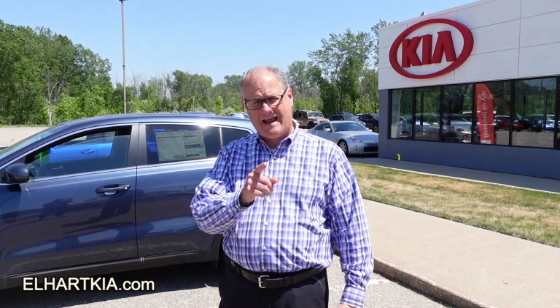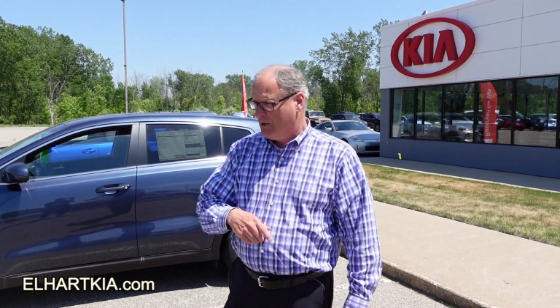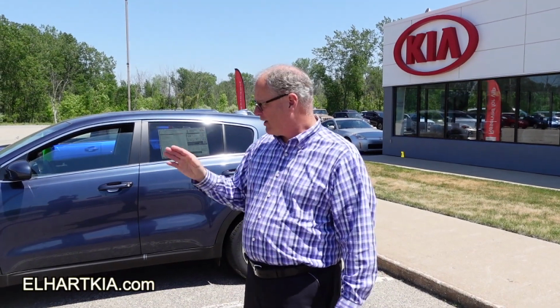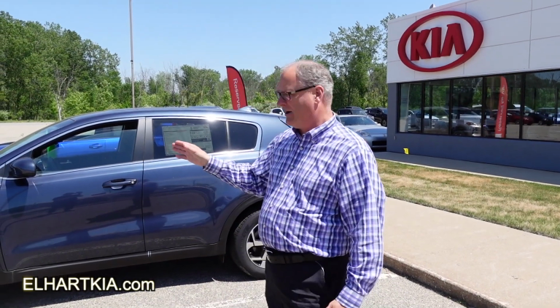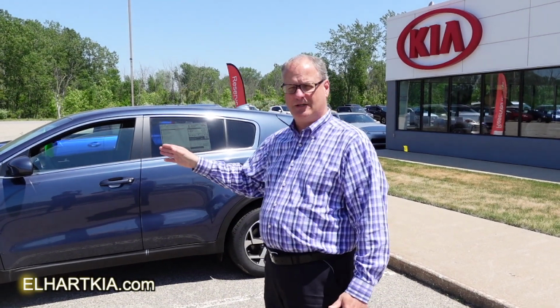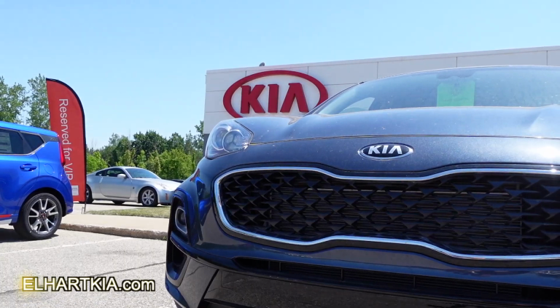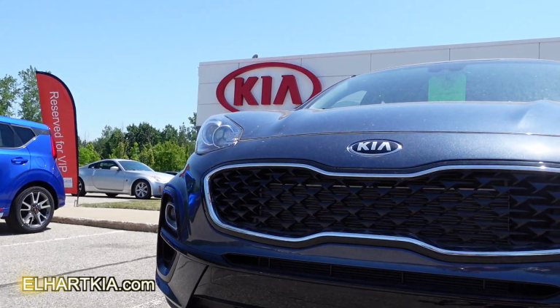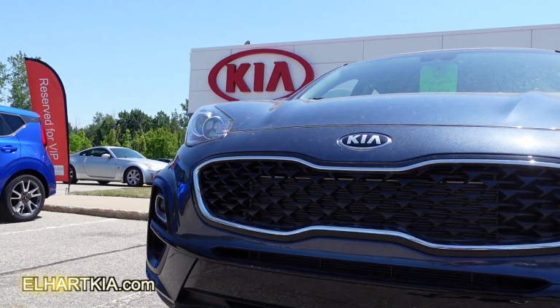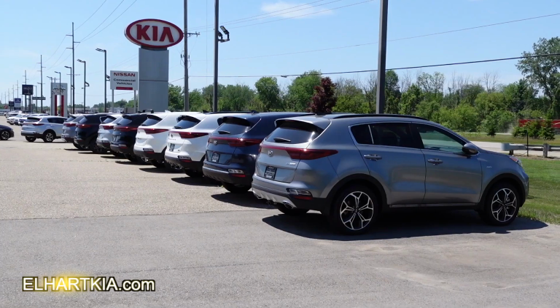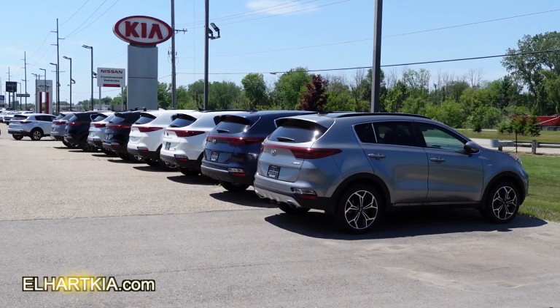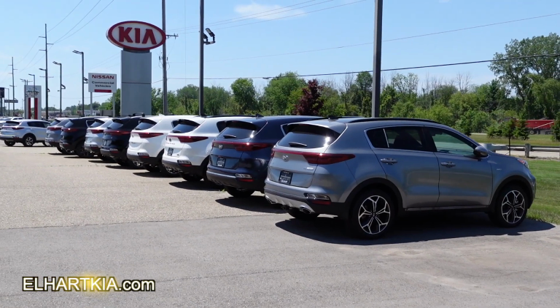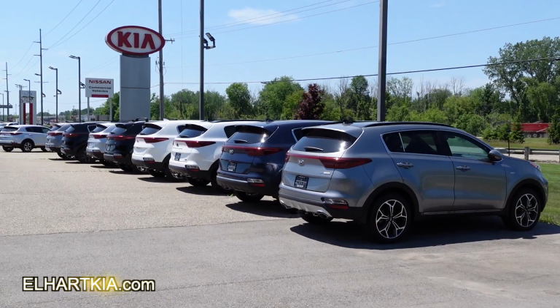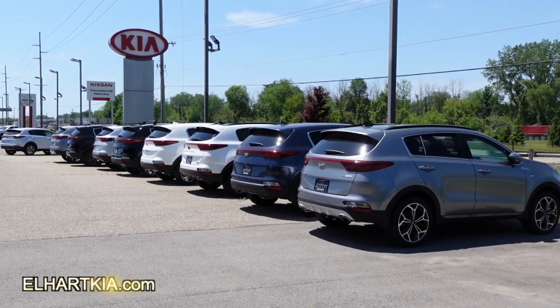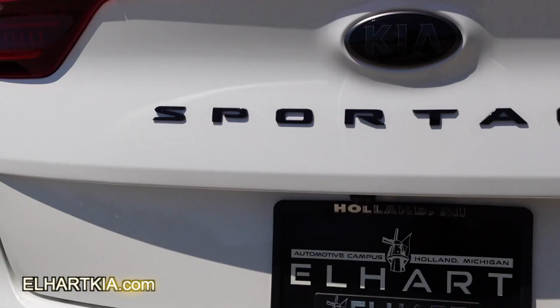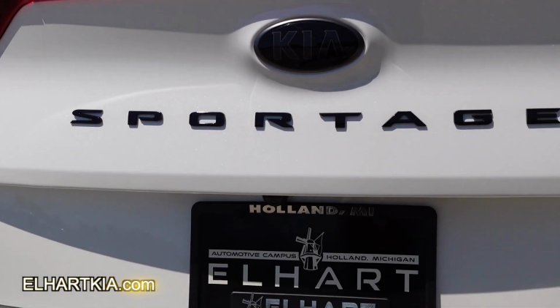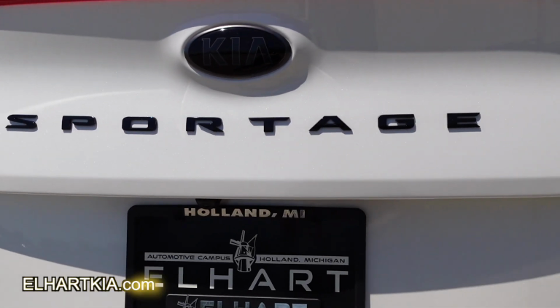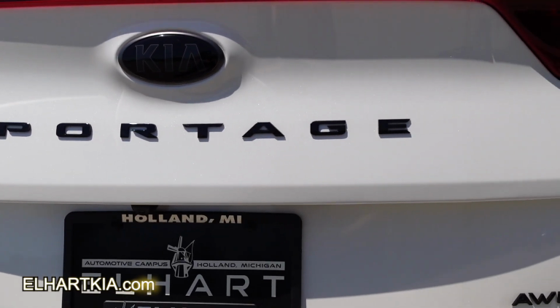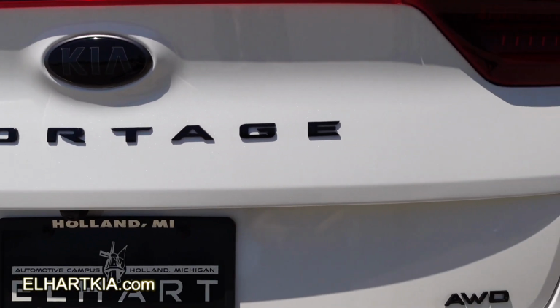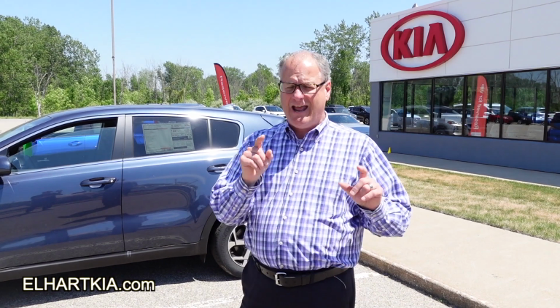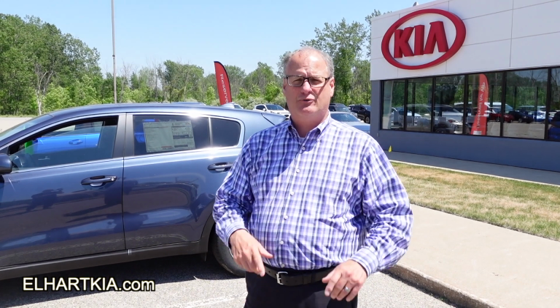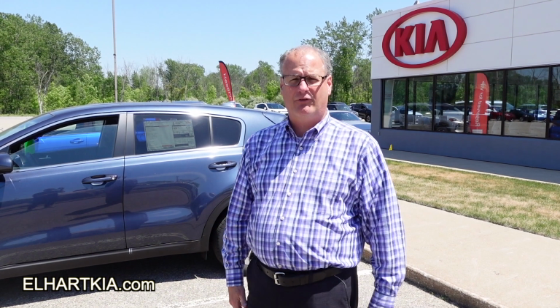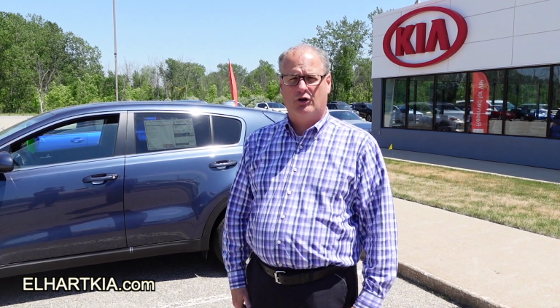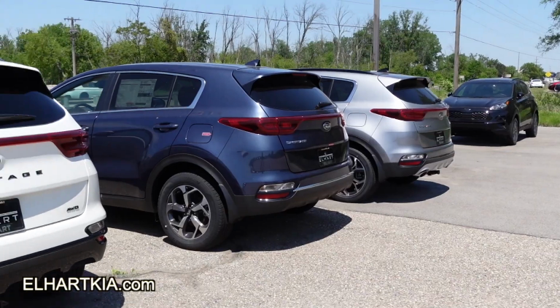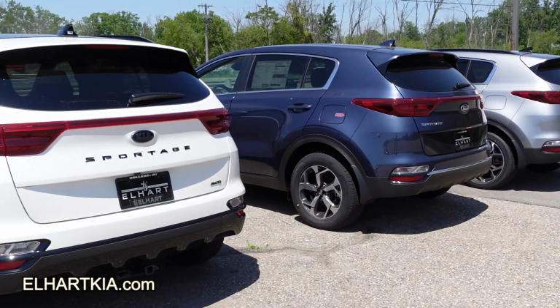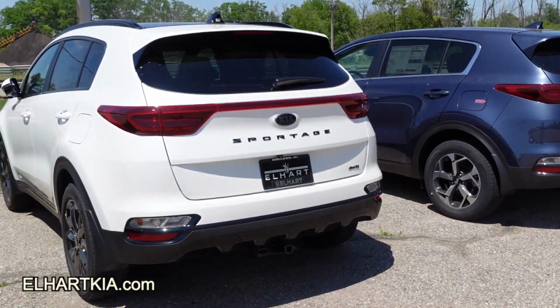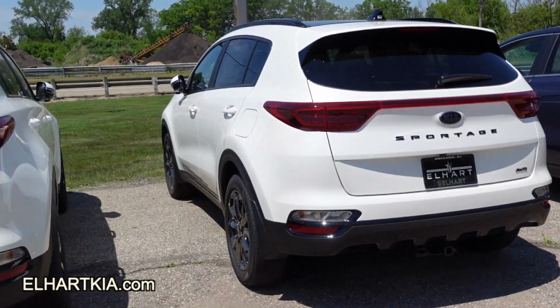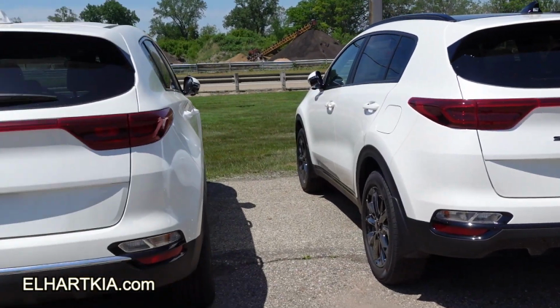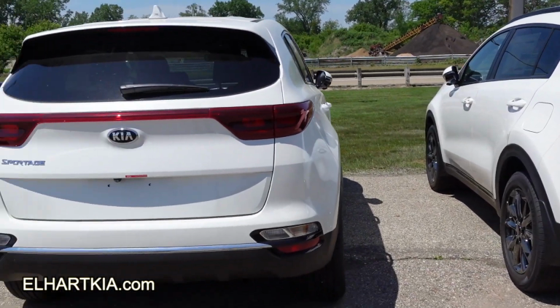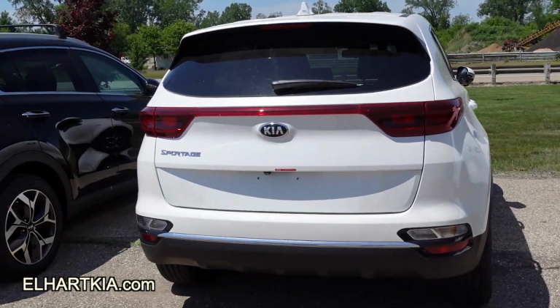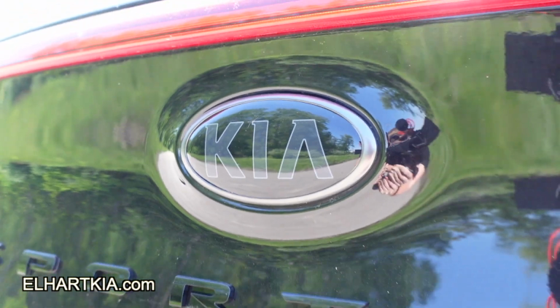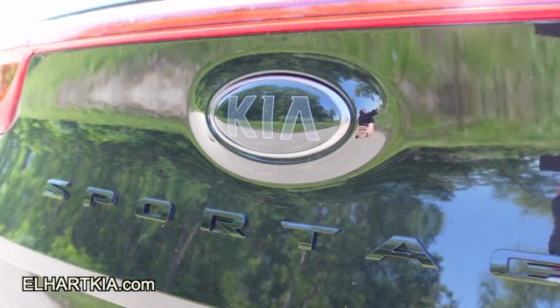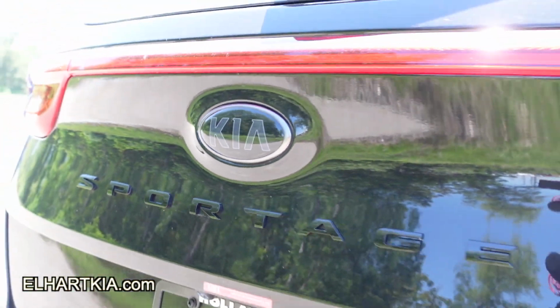Today, we're talking about the 2021 and 2022 Kia Sportage all-wheel drives. We've got every trim level that you're looking for, from LX if you're cost-conscious, or if you want to go up to the SX Turbo, we've got them for you.